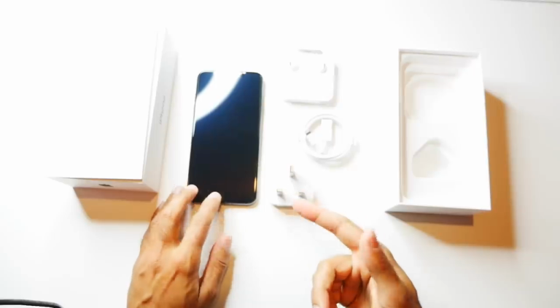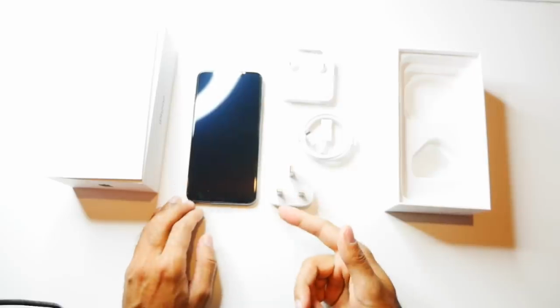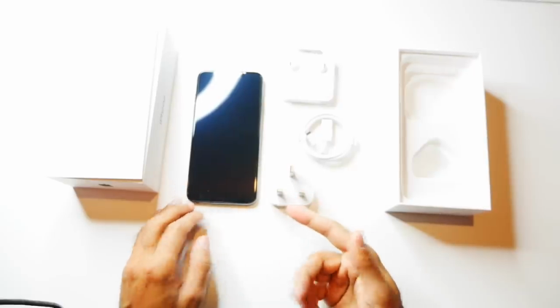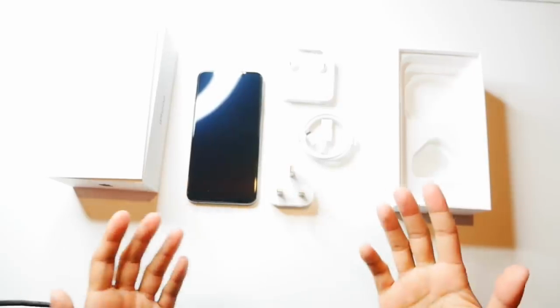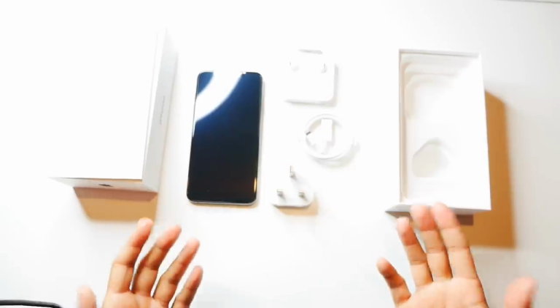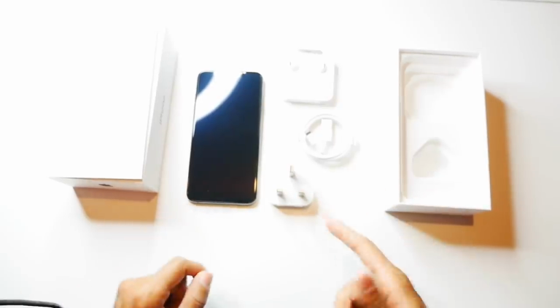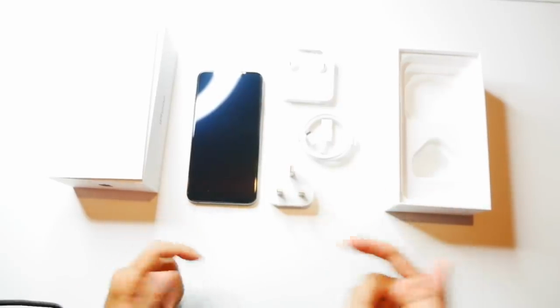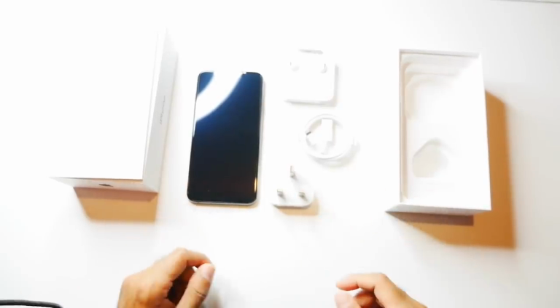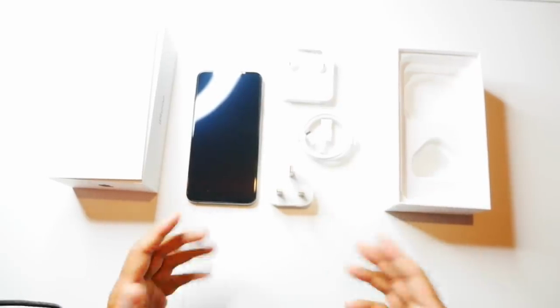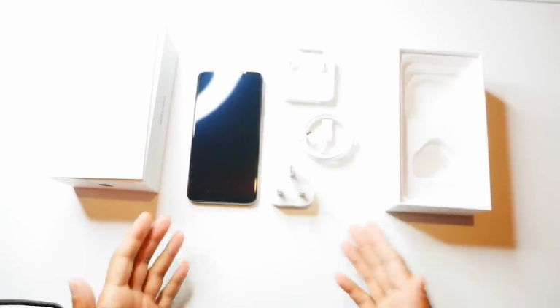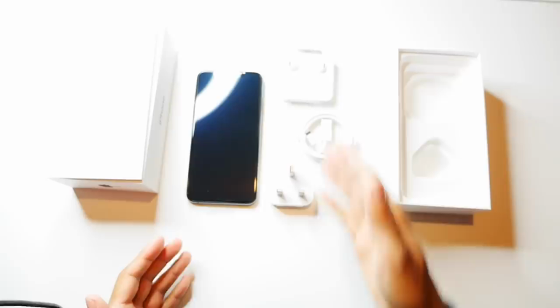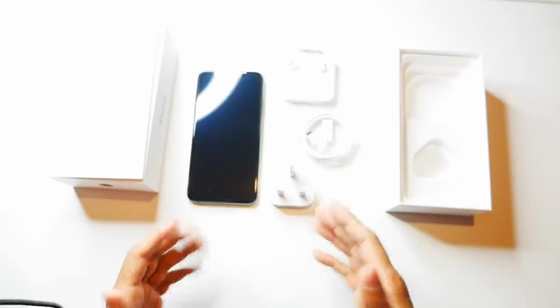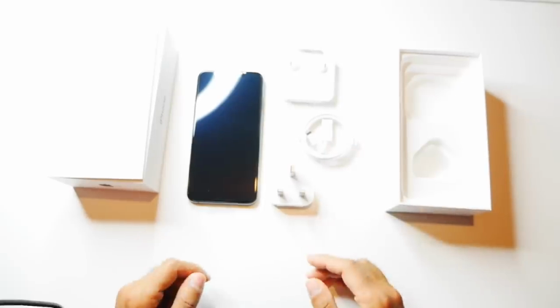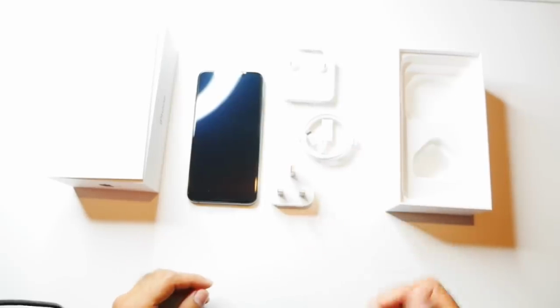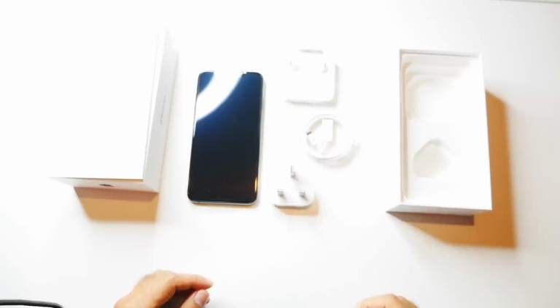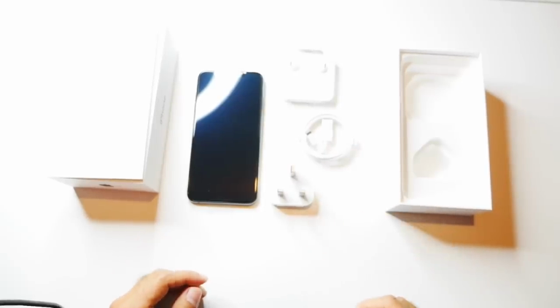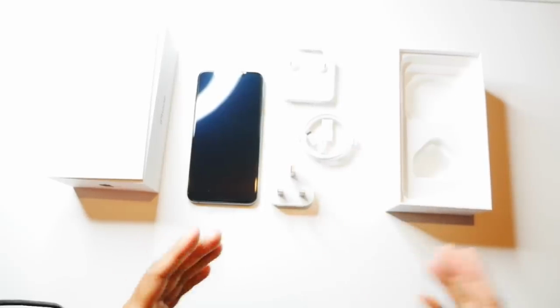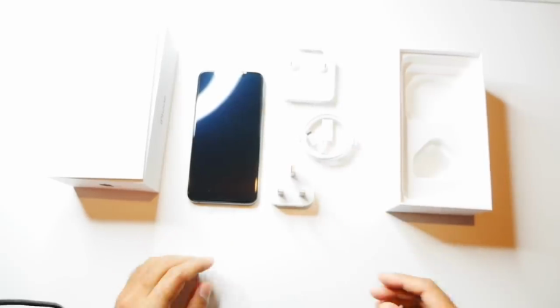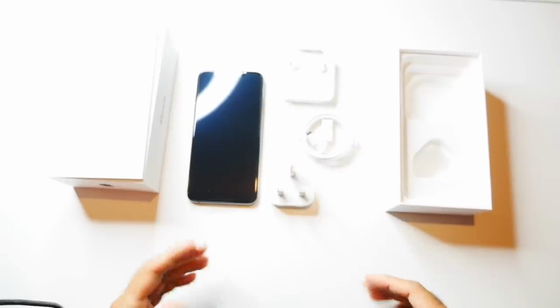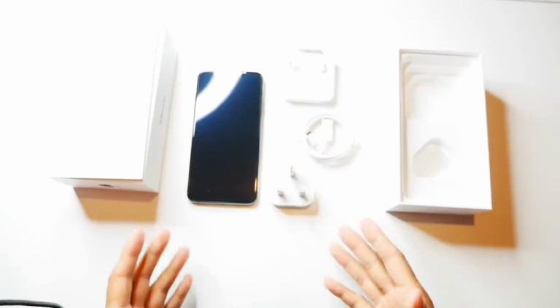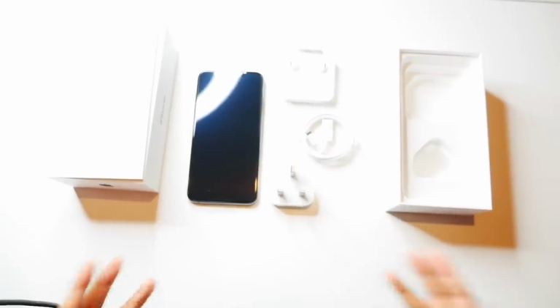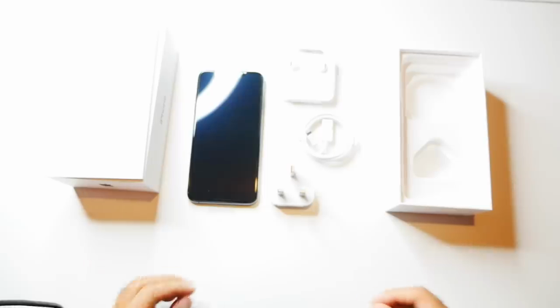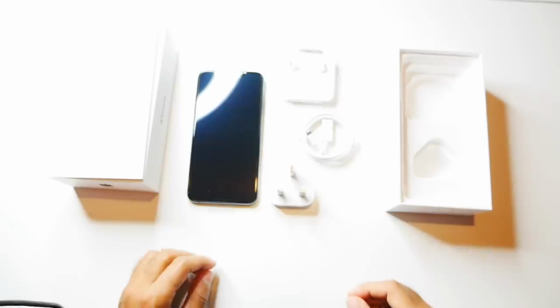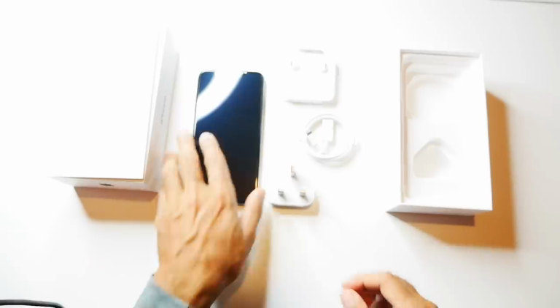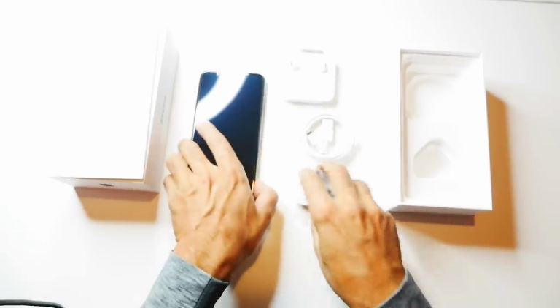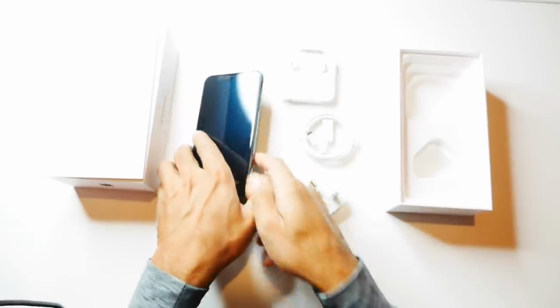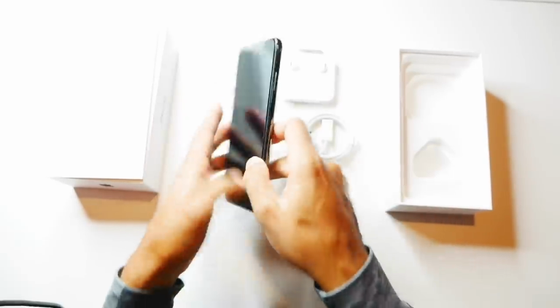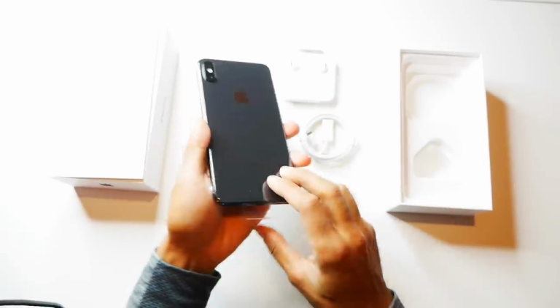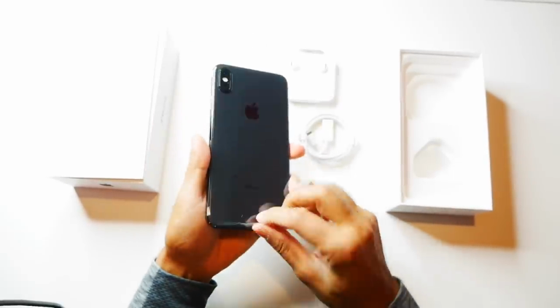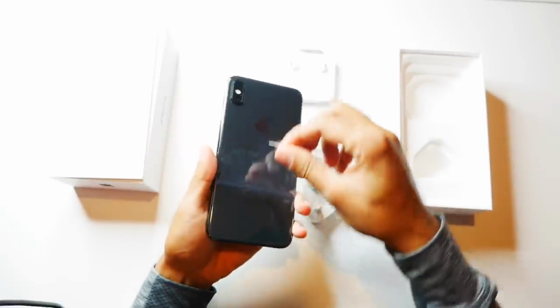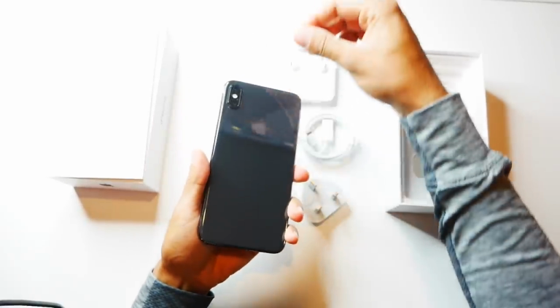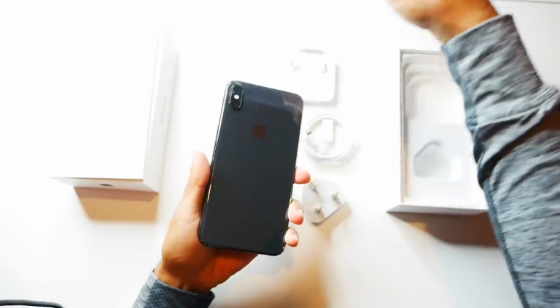This phone is eleven hundred pounds, and for that price it's the most expensive phone I've ever bought. I would have expected a little bit more than just these items here, but obviously Apple wanted to go through a different strategy, which is one of the reasons why they're a trillion-dollar company.